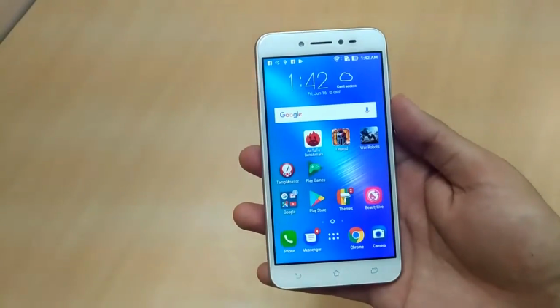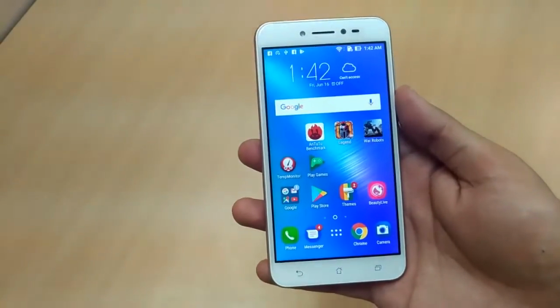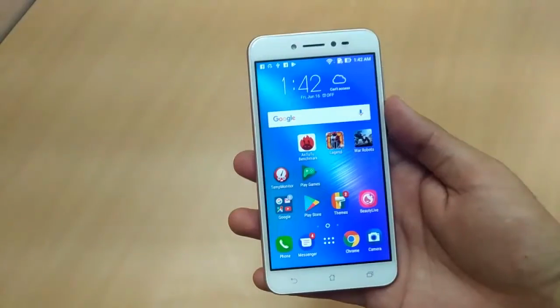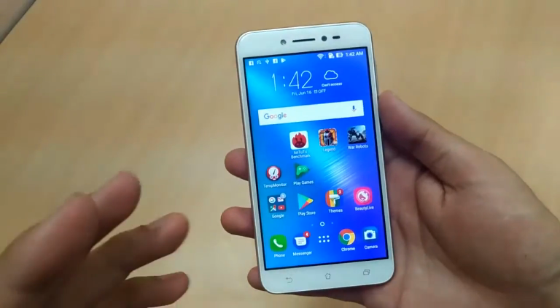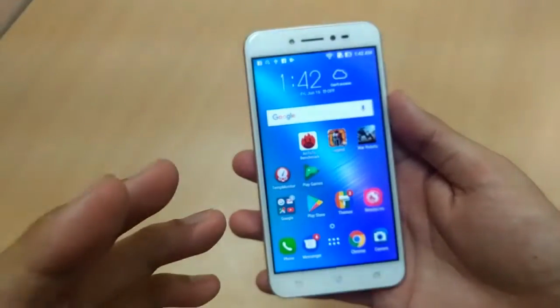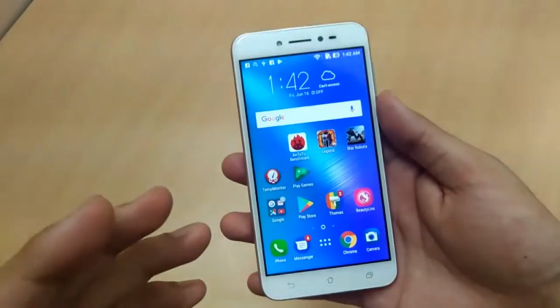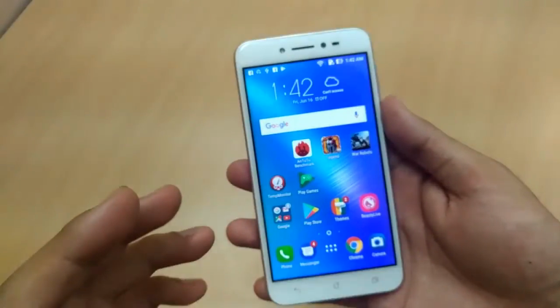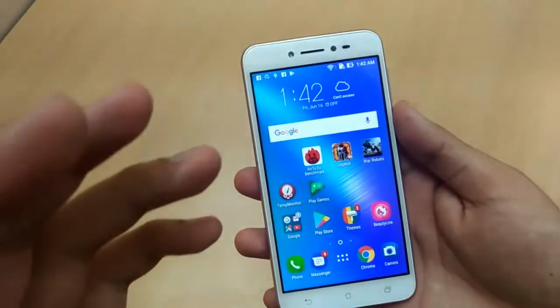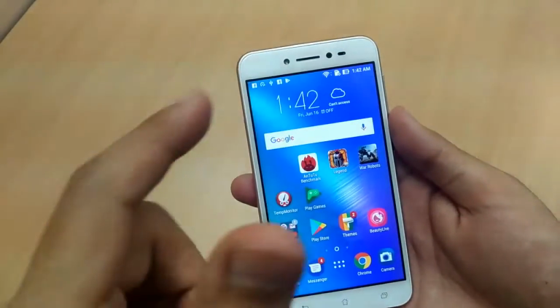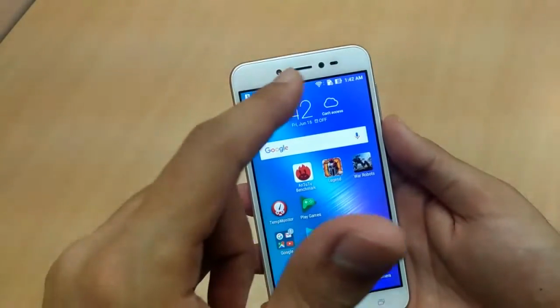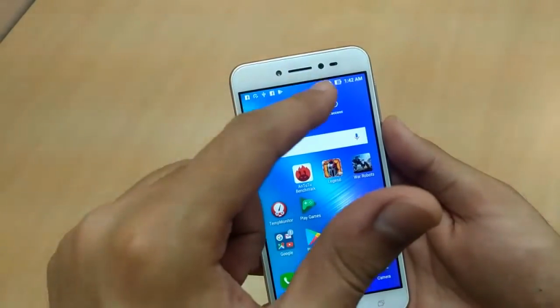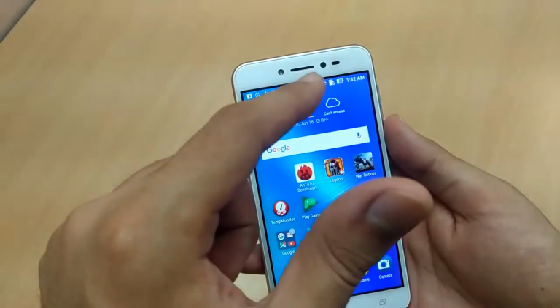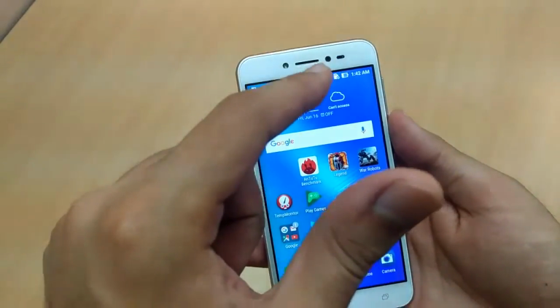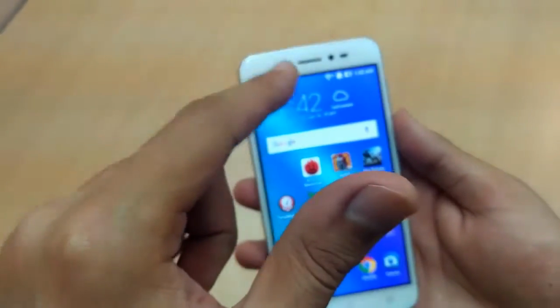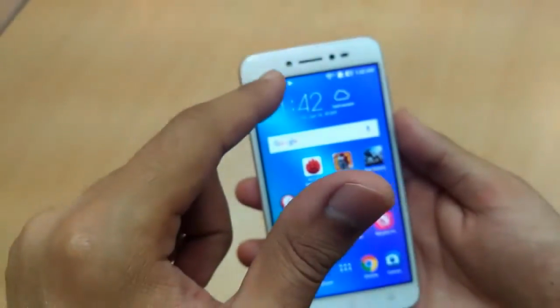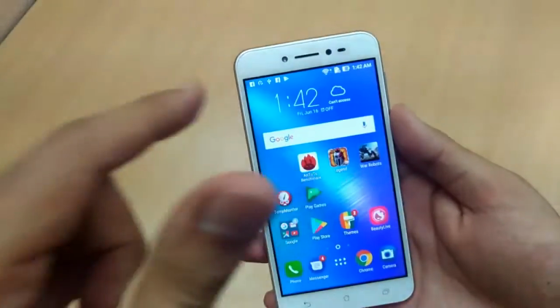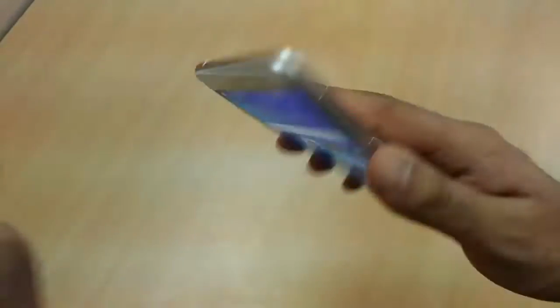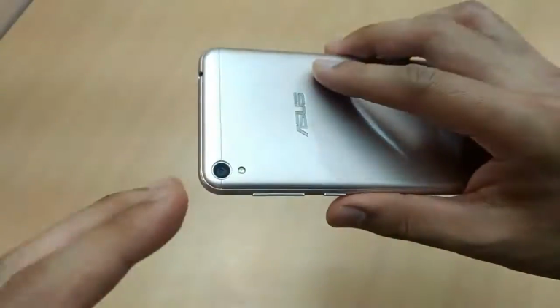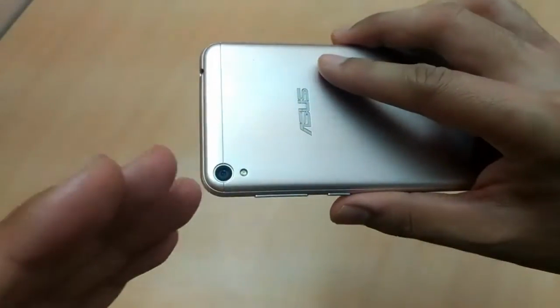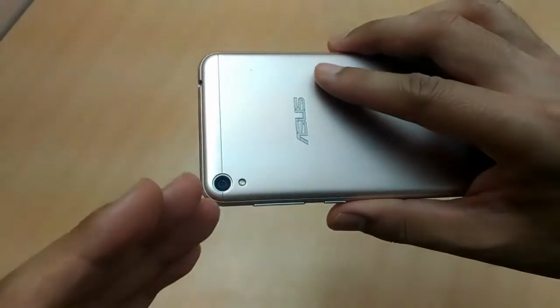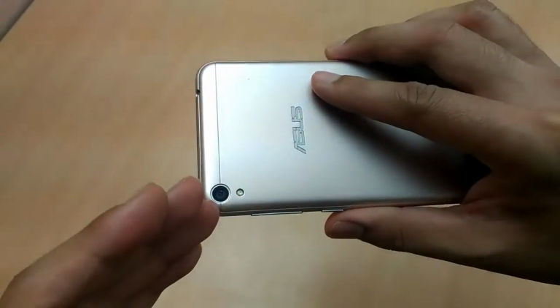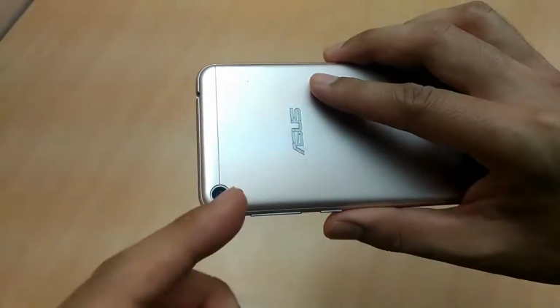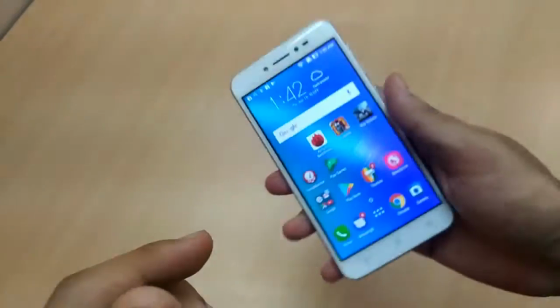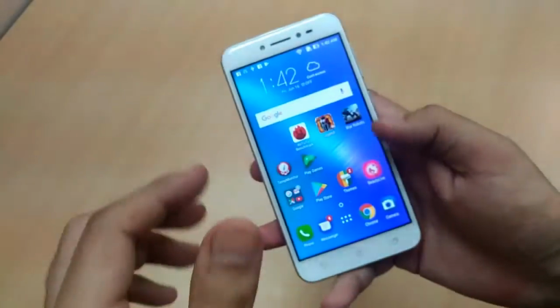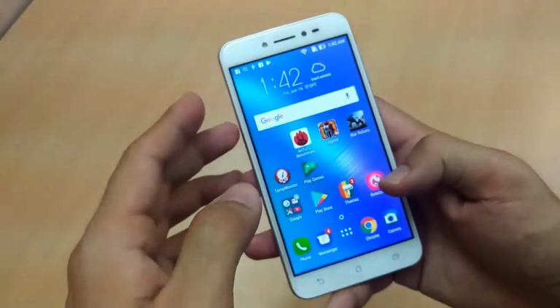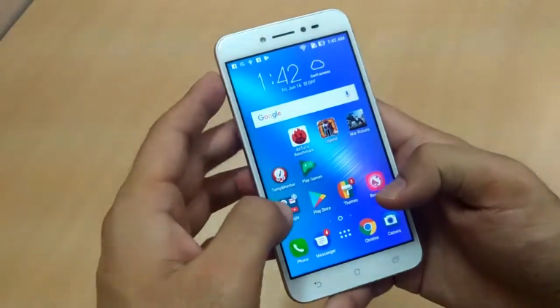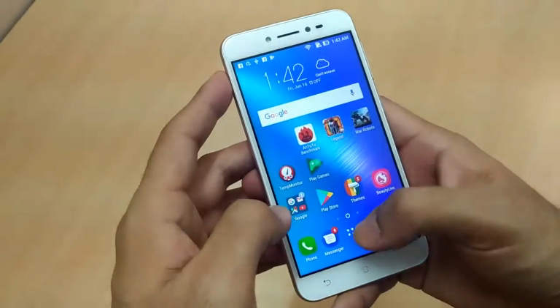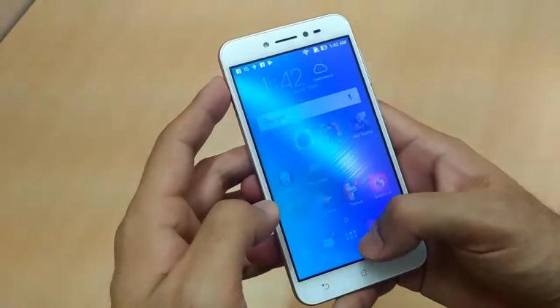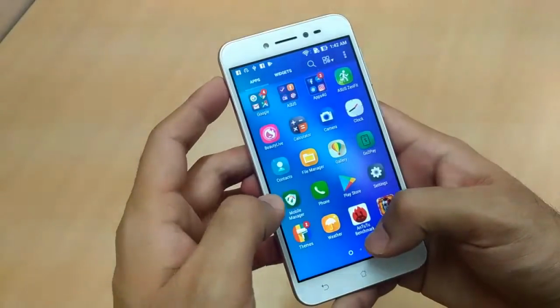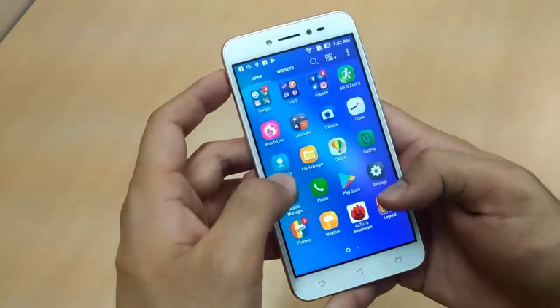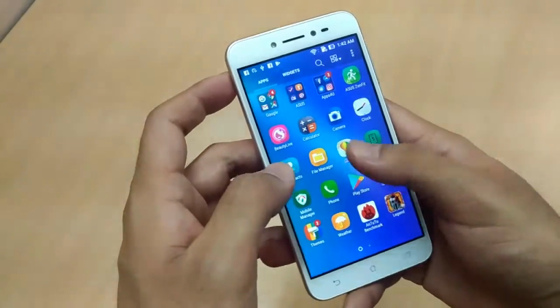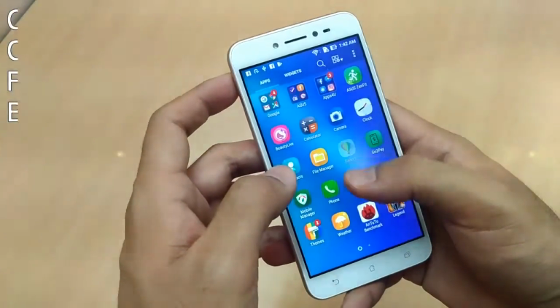The colors on the display are good. The sunlight visibility is good, and if I talk about the camera, there's a 5-megapixel front-facing camera with flash, and then there is a rear 13-megapixel camera with flash.